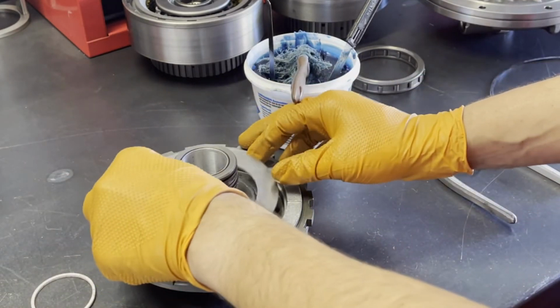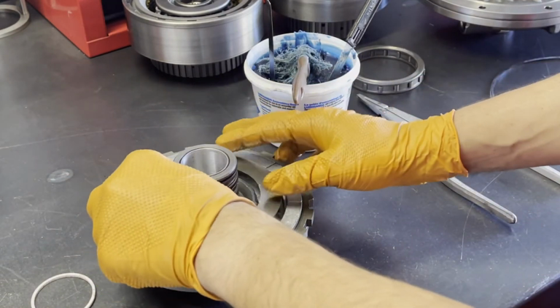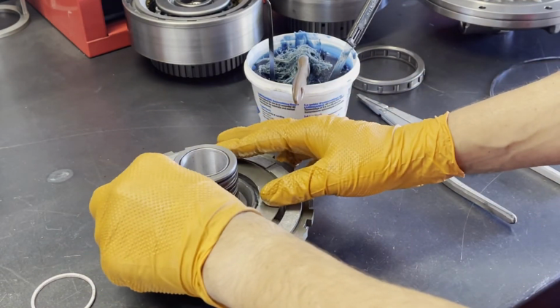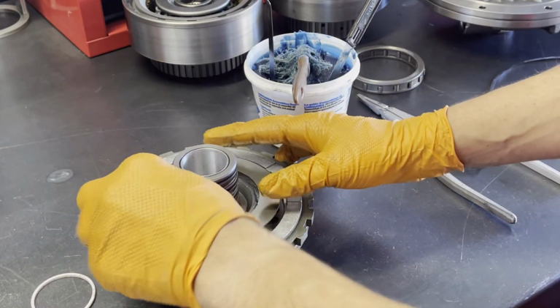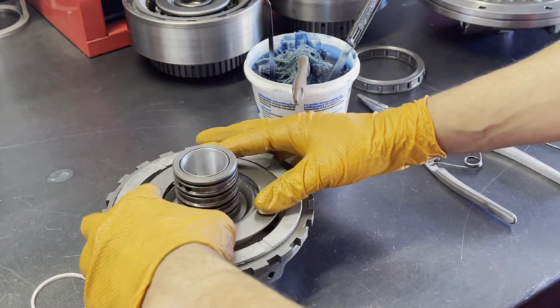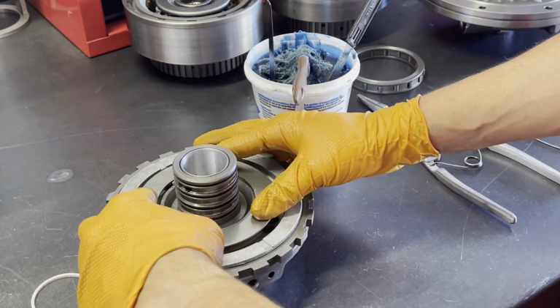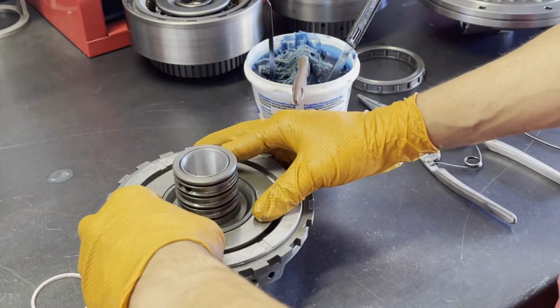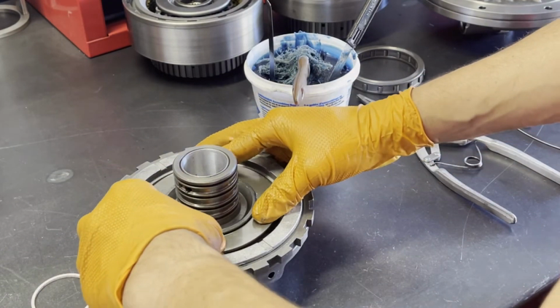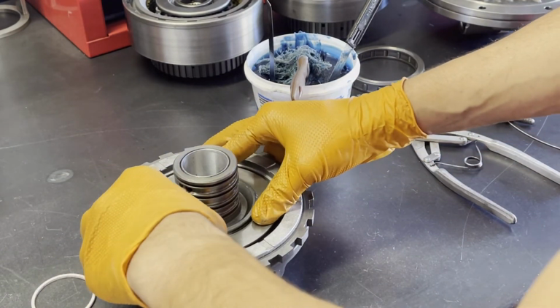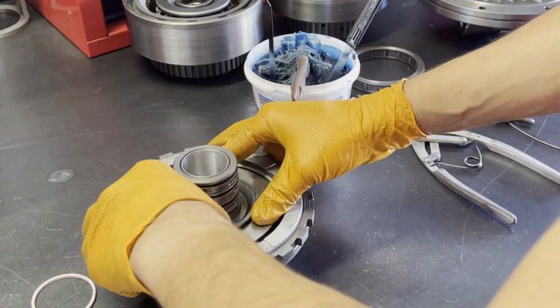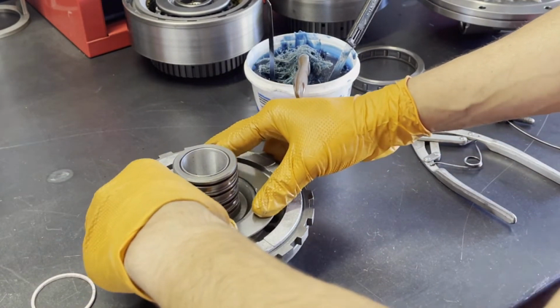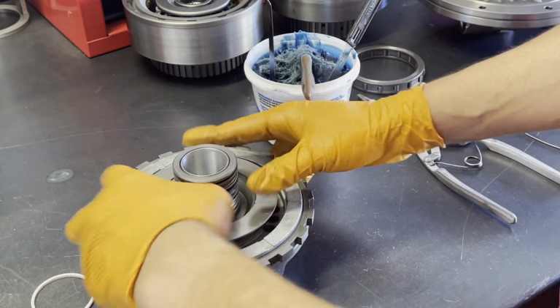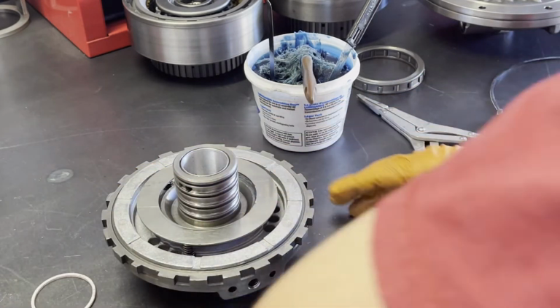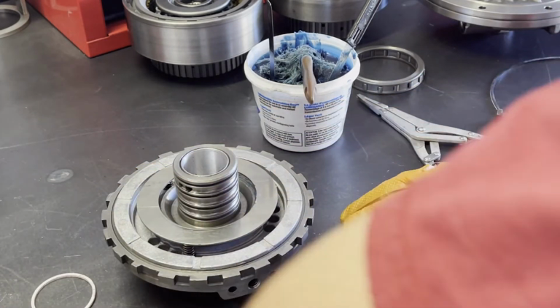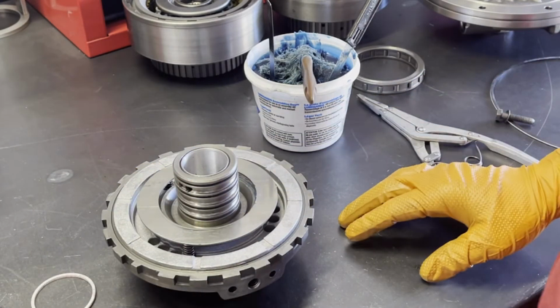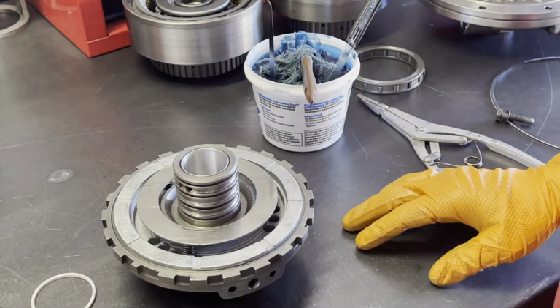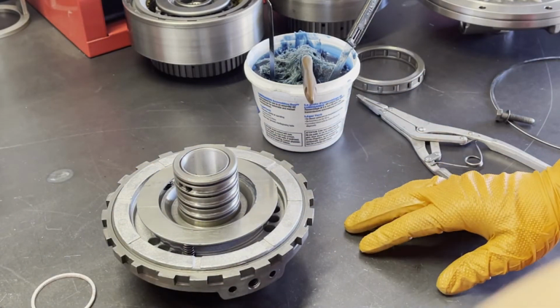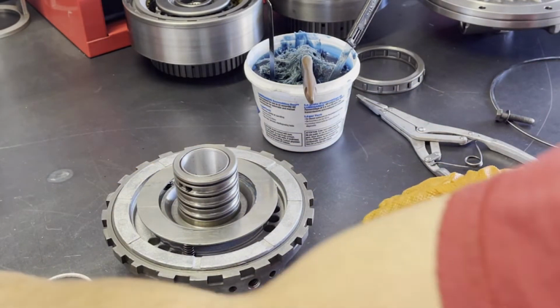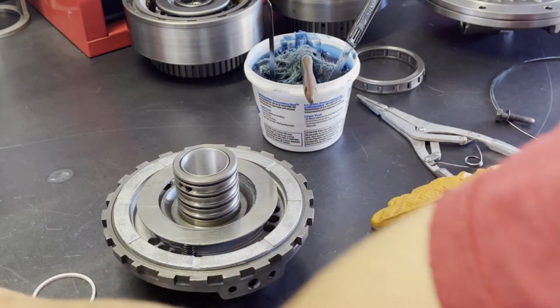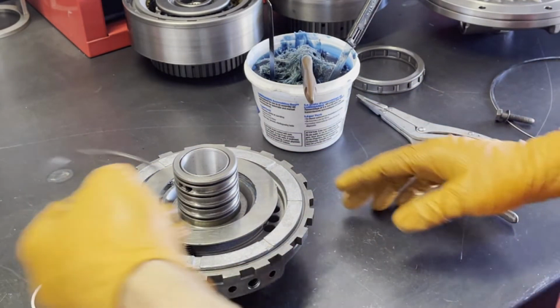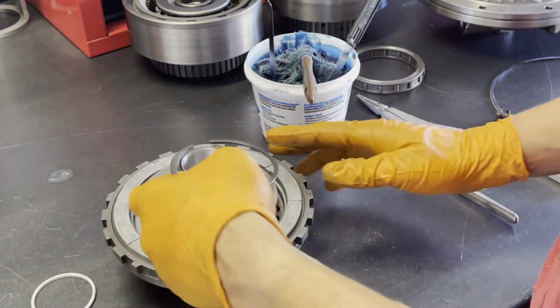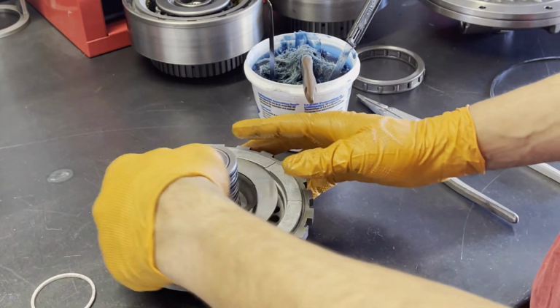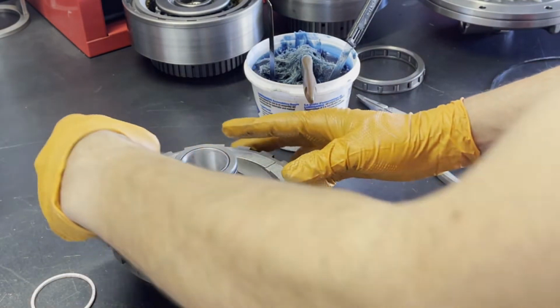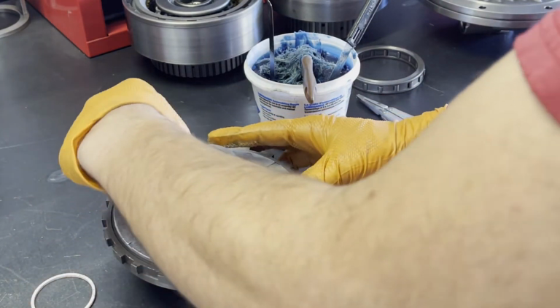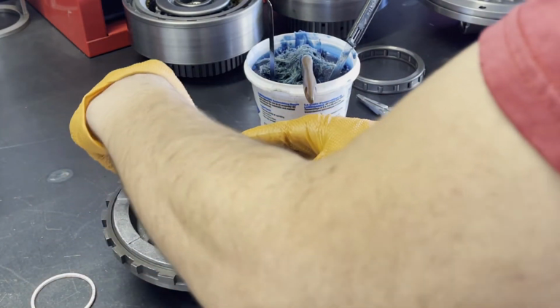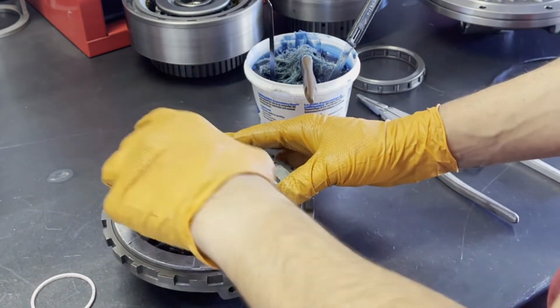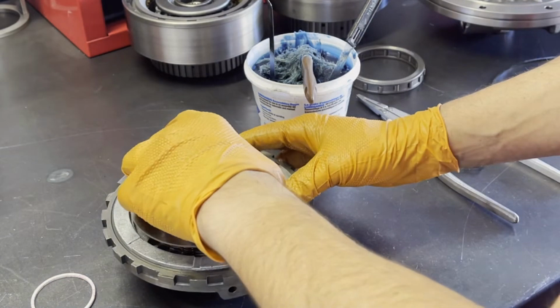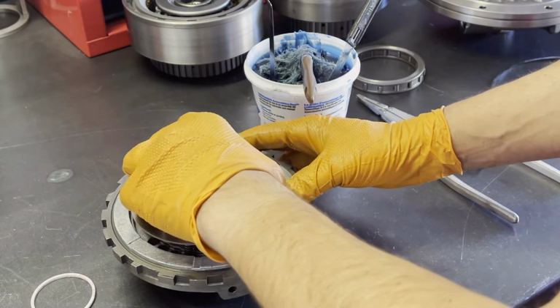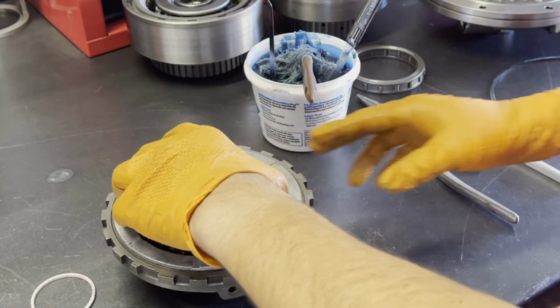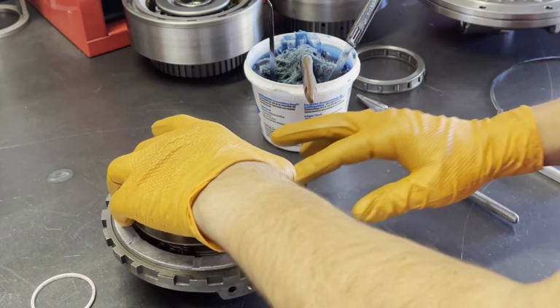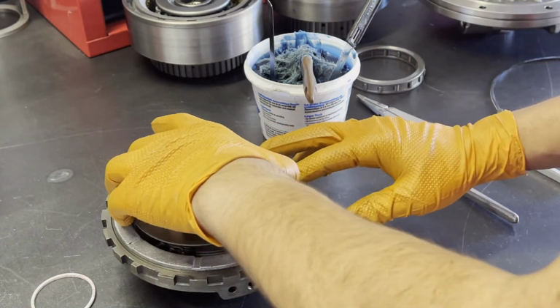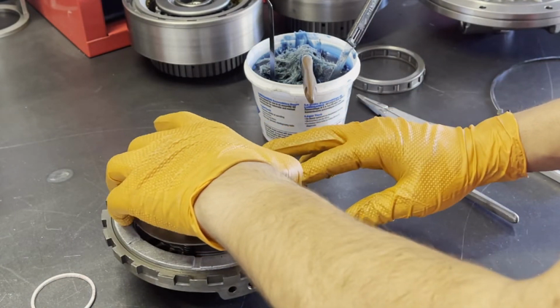And your spring retainer — if you're only going to run the three springs, you can usually install this without the aid of a press or anything.